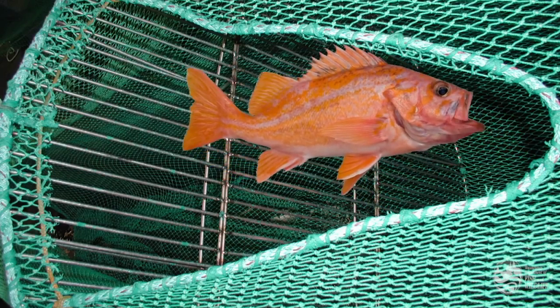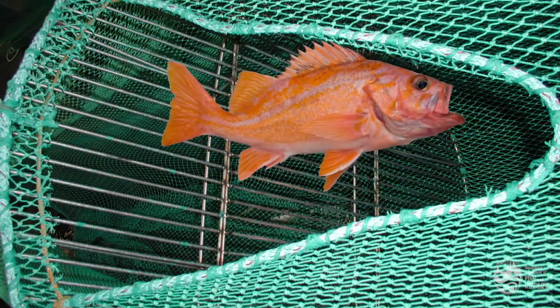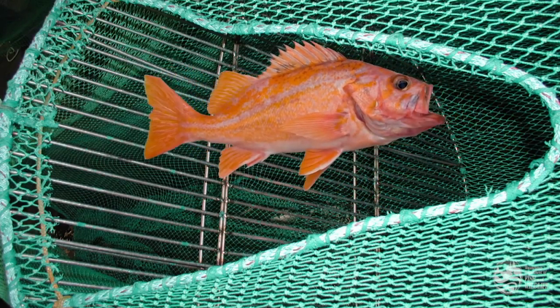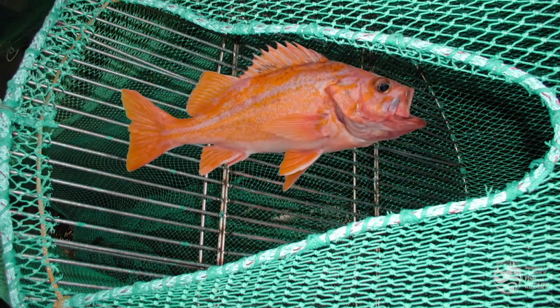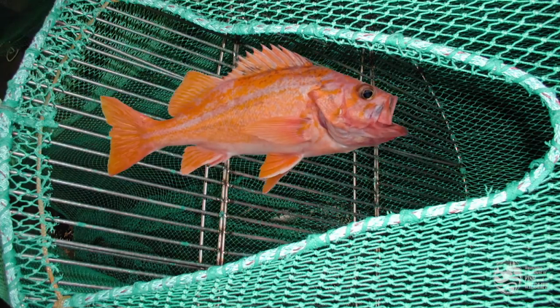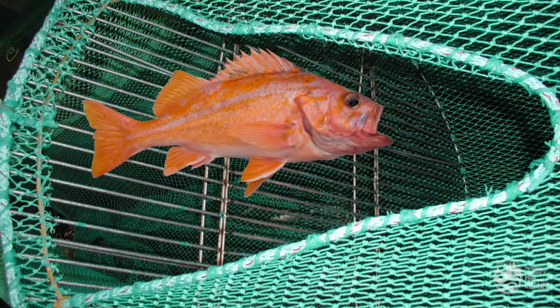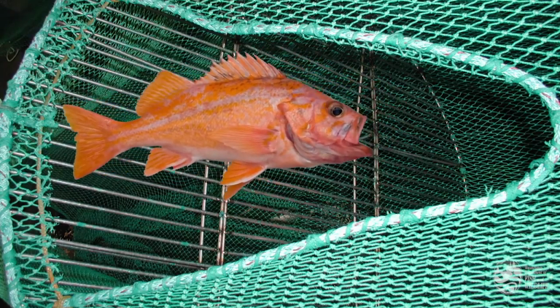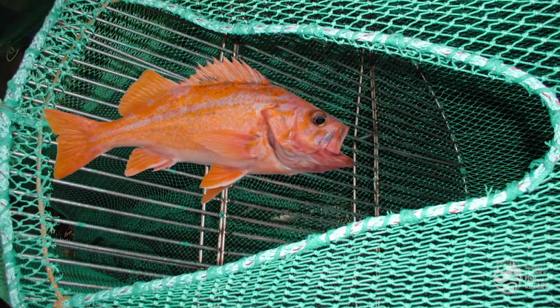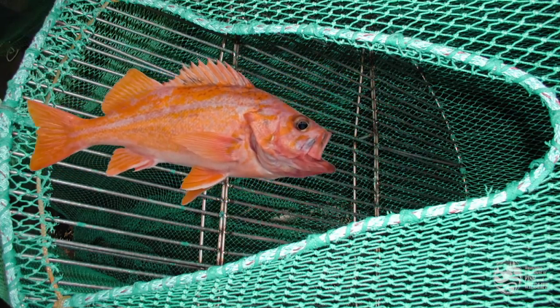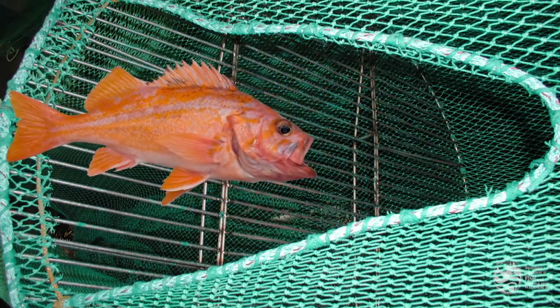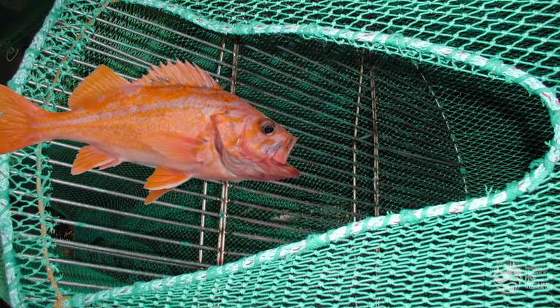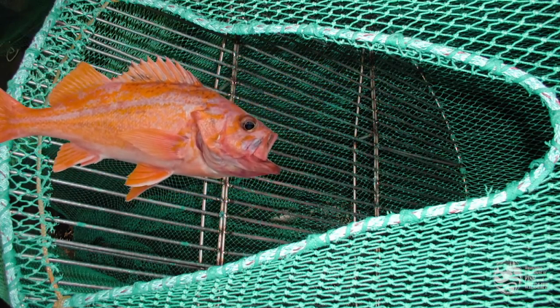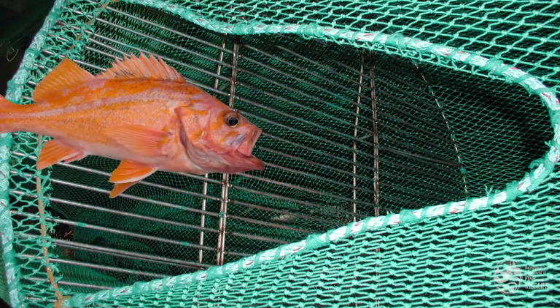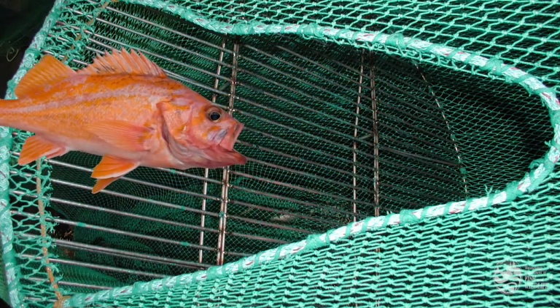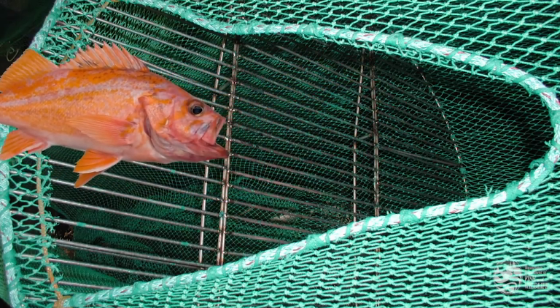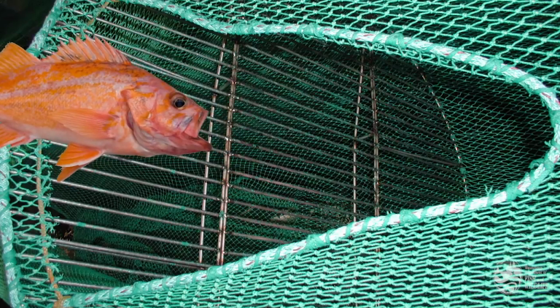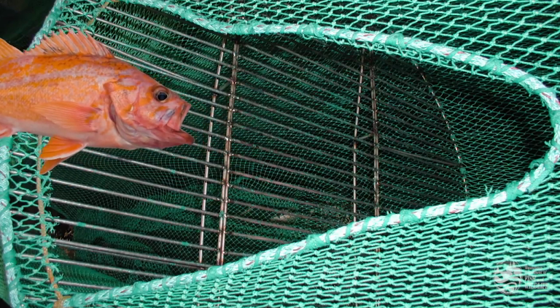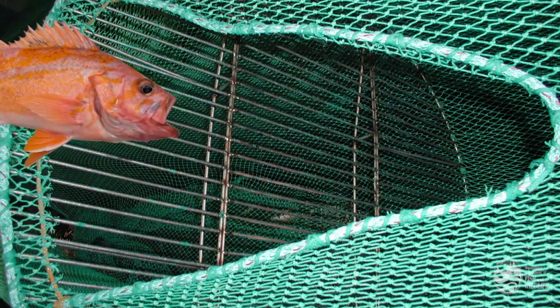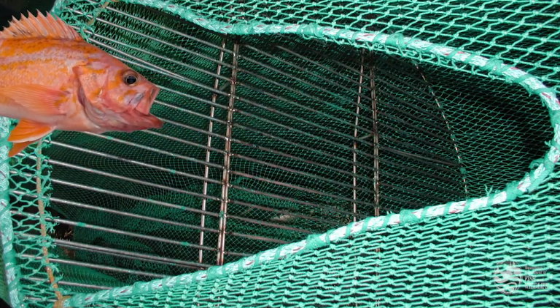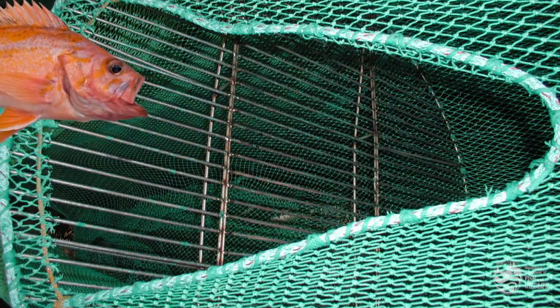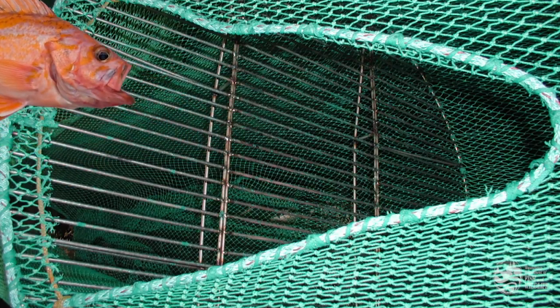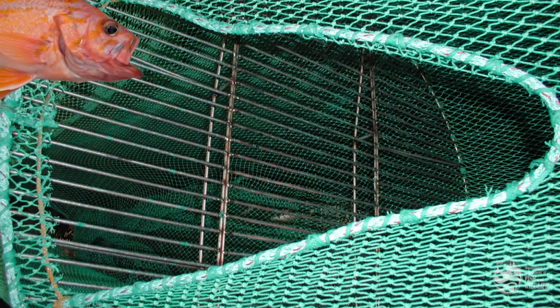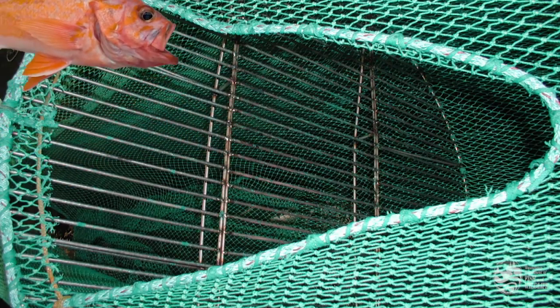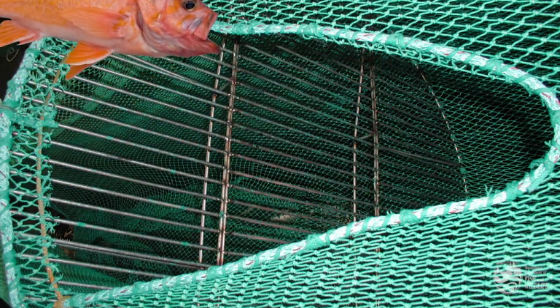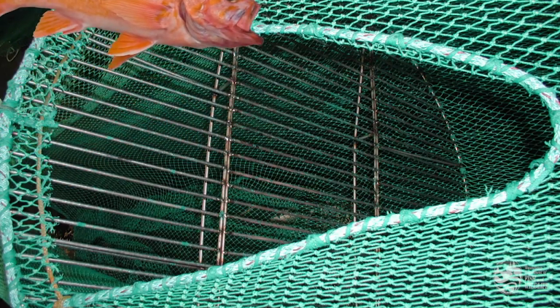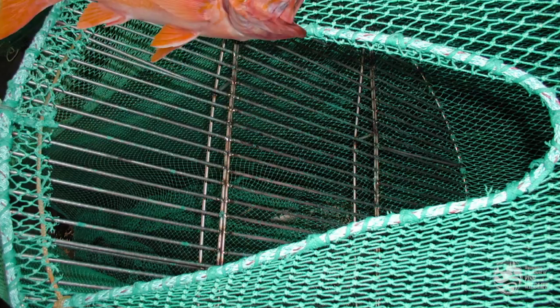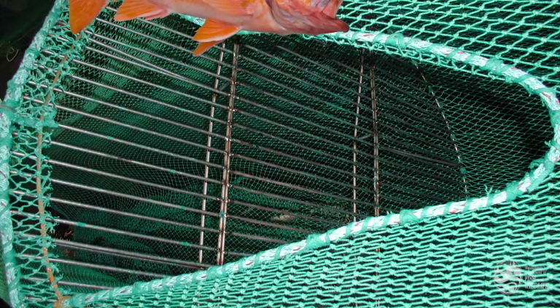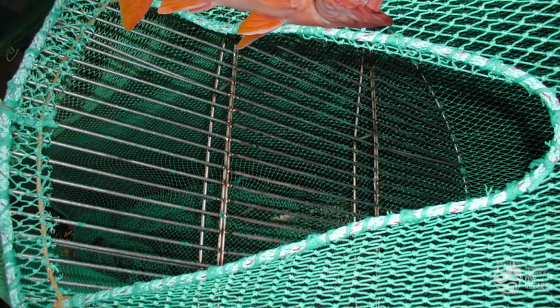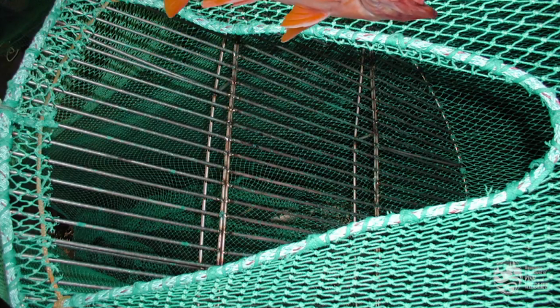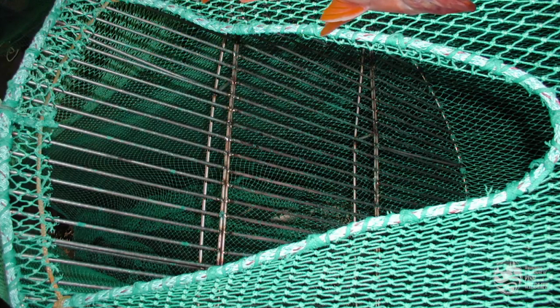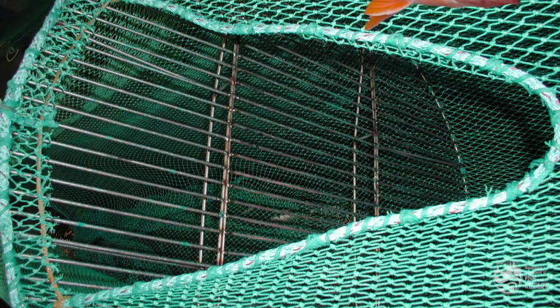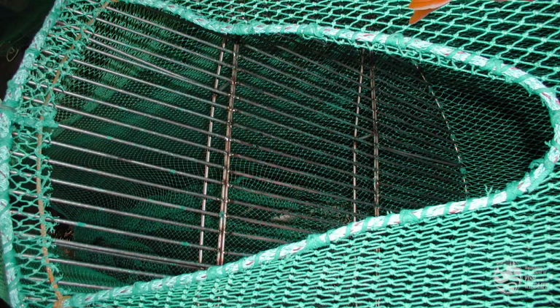These excluders, also known as biological reduction devices, were effective, and beginning in 2003, mainly to increase protection for rockfish, their use became mandatory for West Coast shrimpers. It's estimated that excluders have reduced overall catch of fish by 66 to 85 percent.